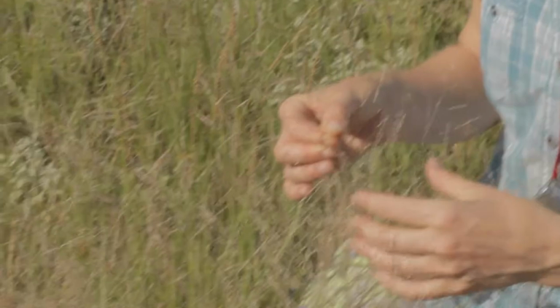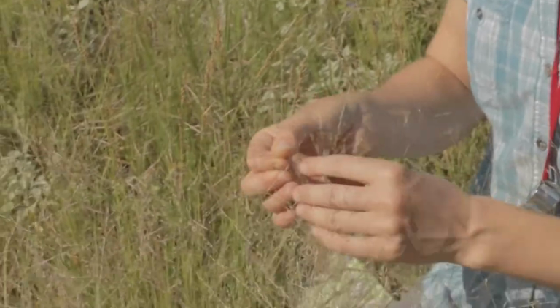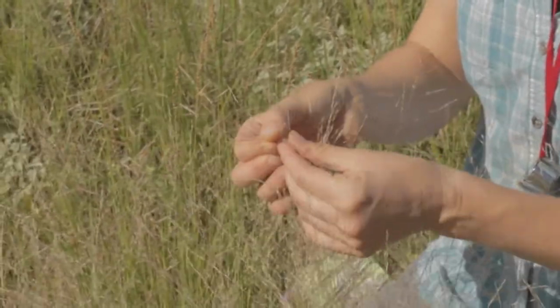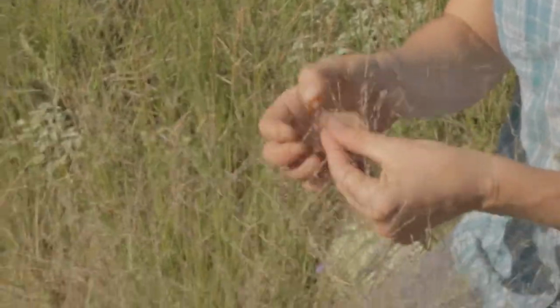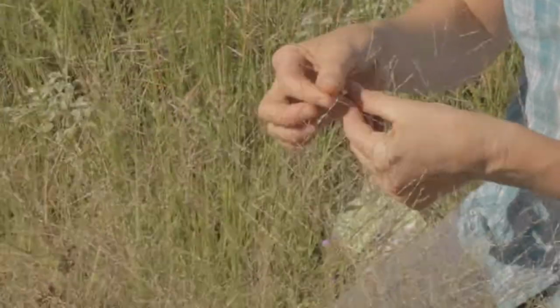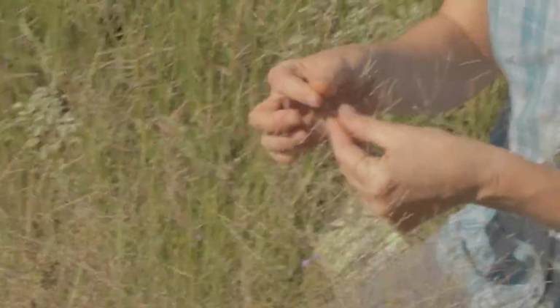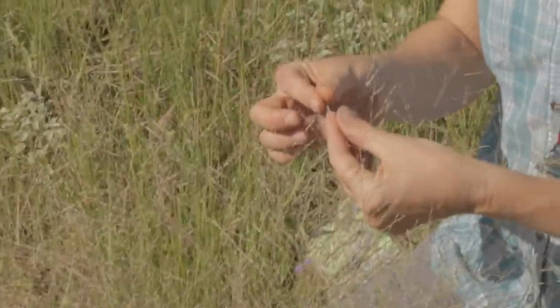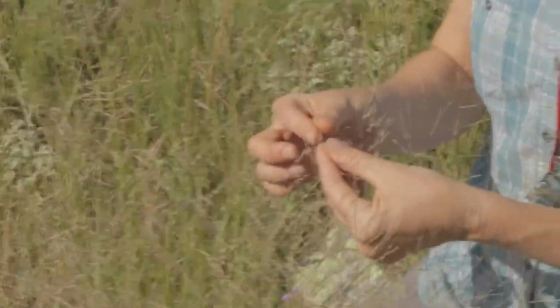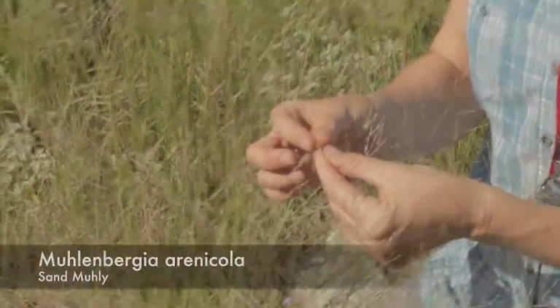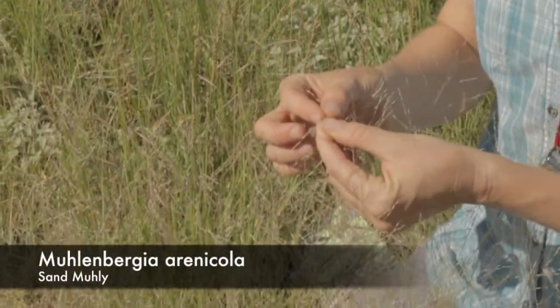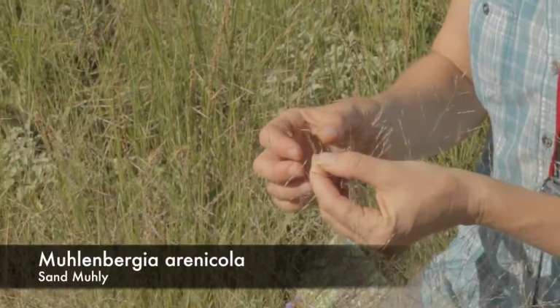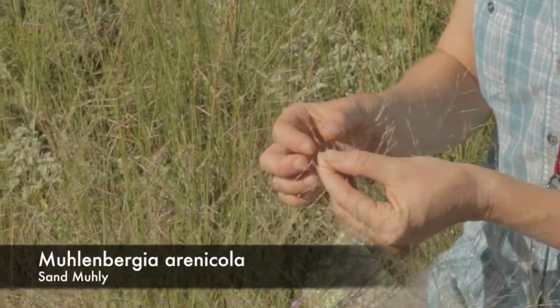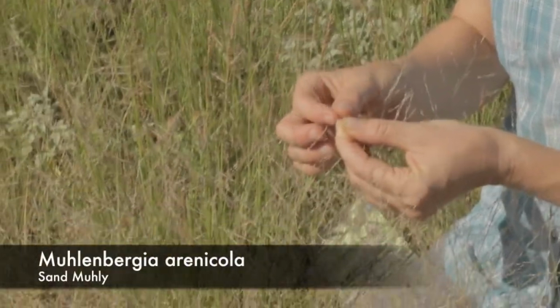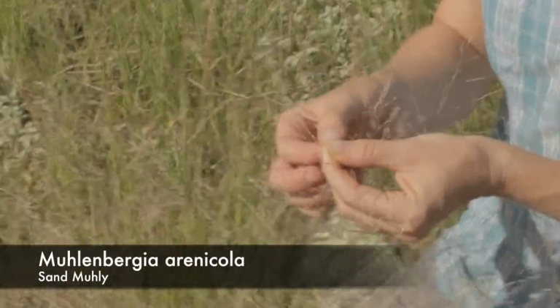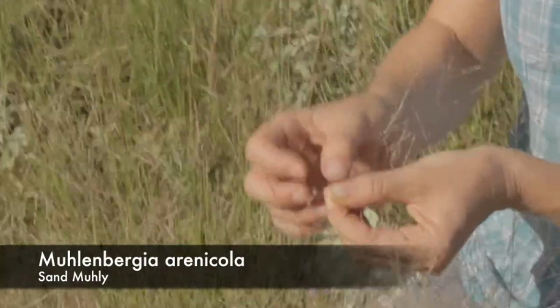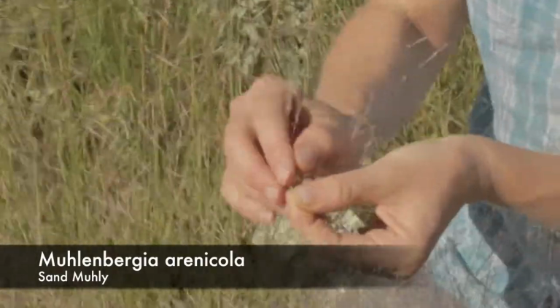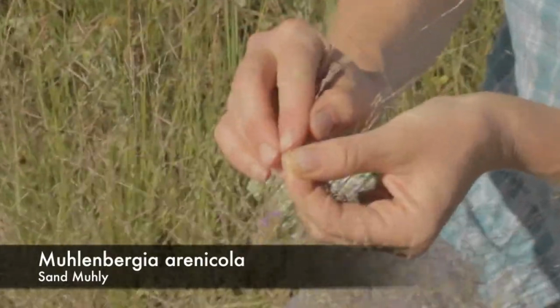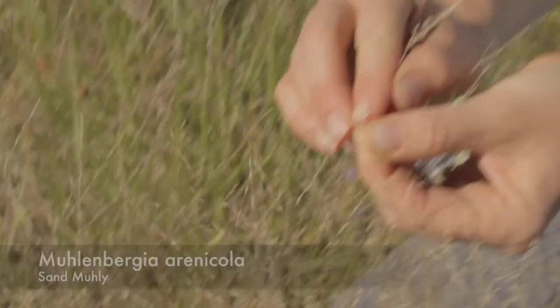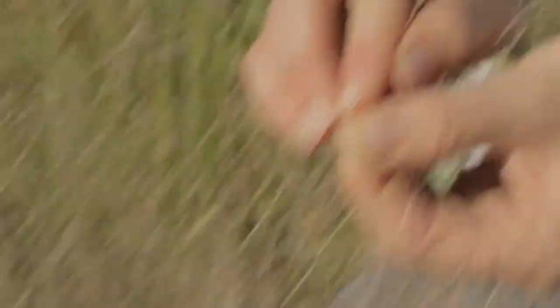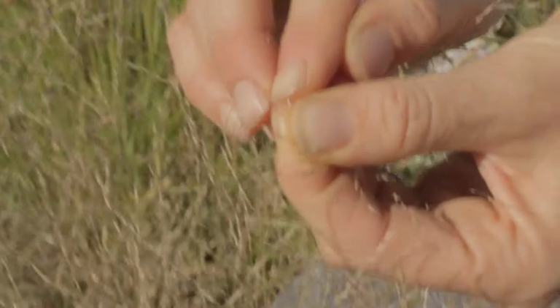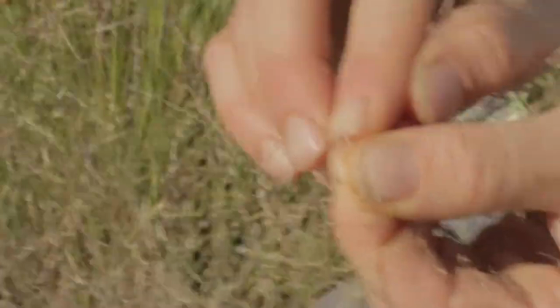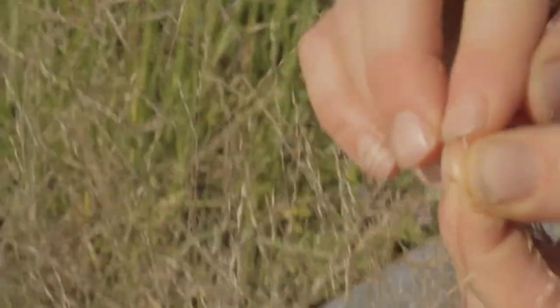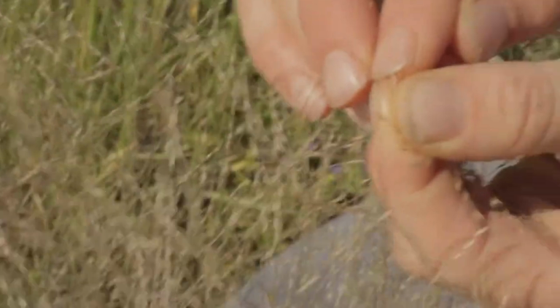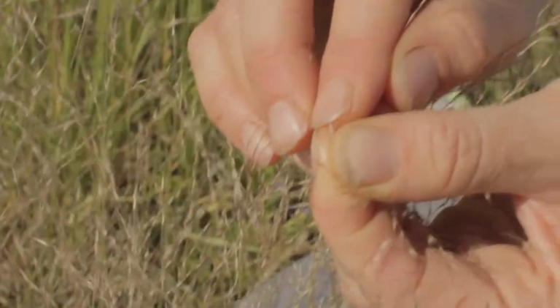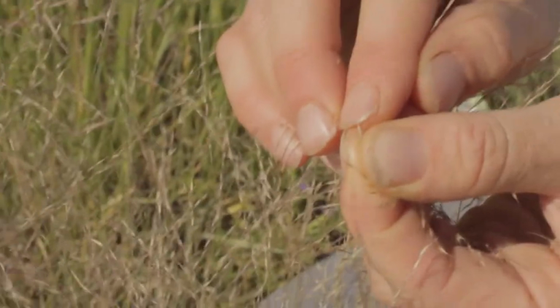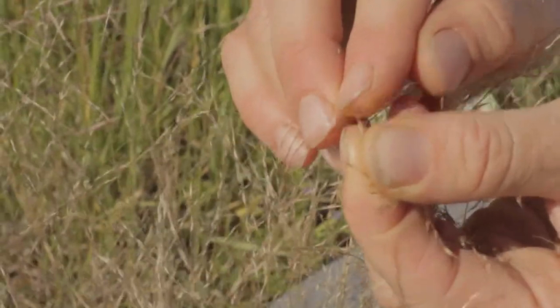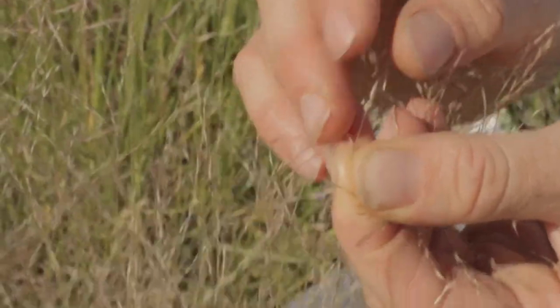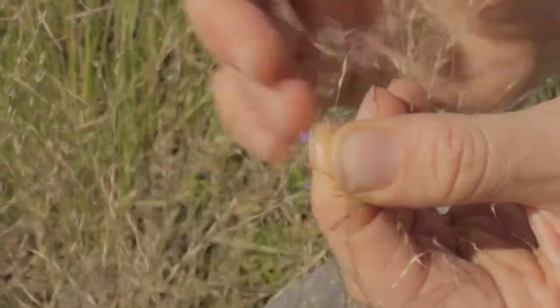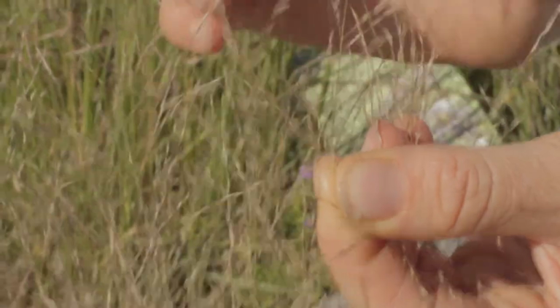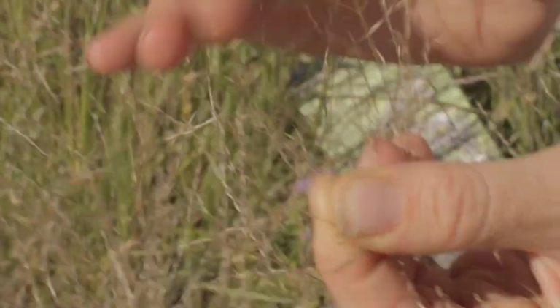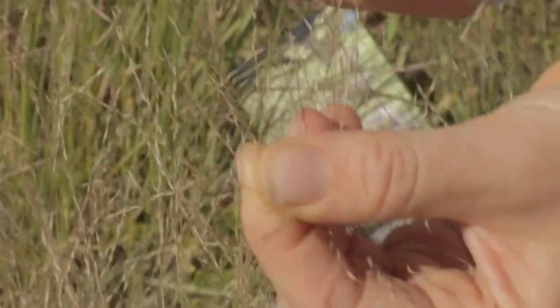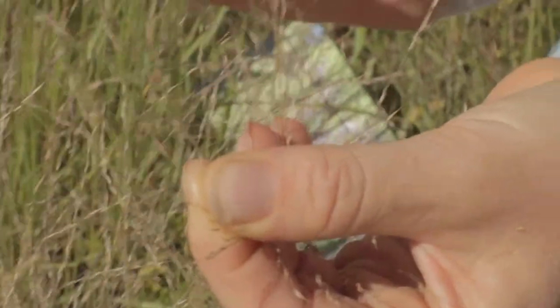We look at this — the spikelets. It's one spike, one floret per spikelet, and we see an awn, which is very typical of a Muhlenbergia.